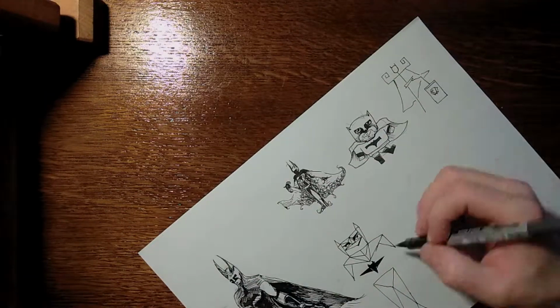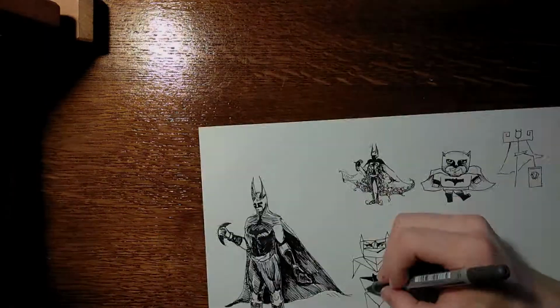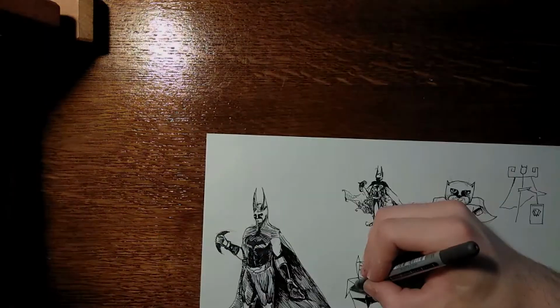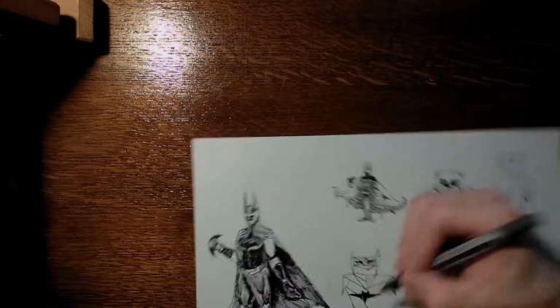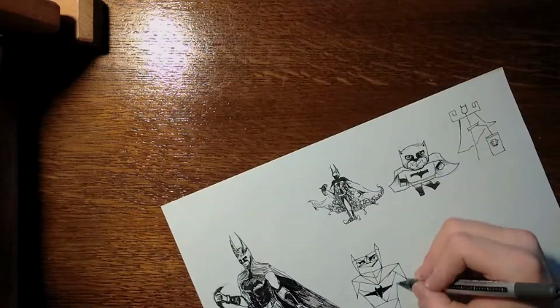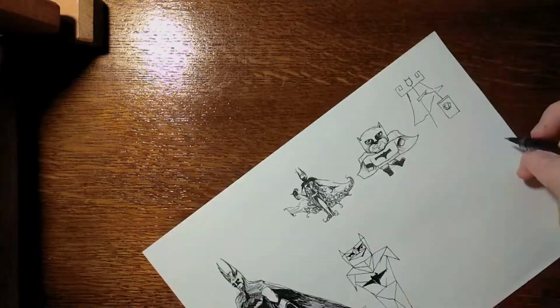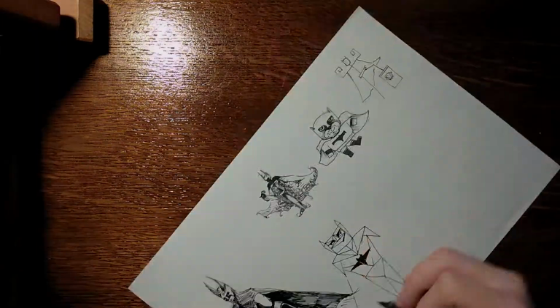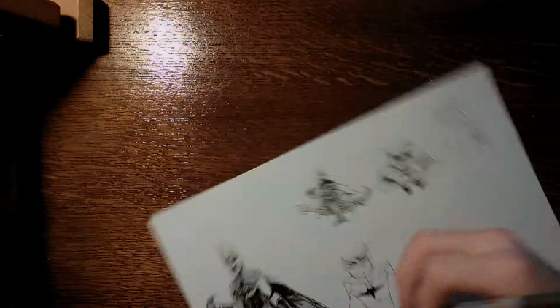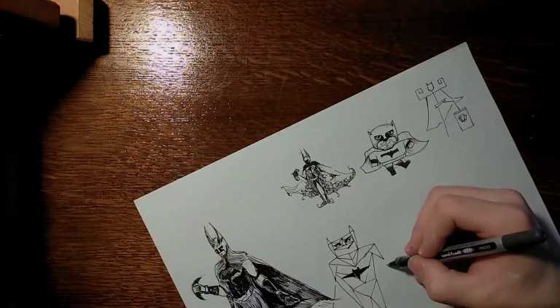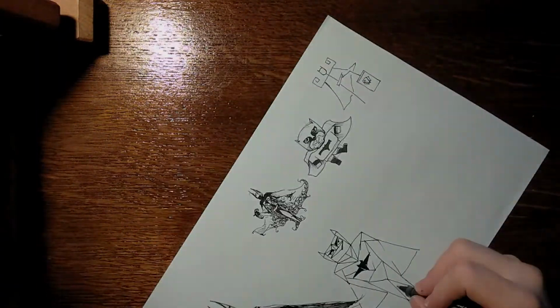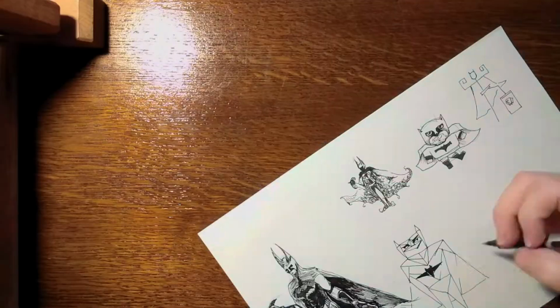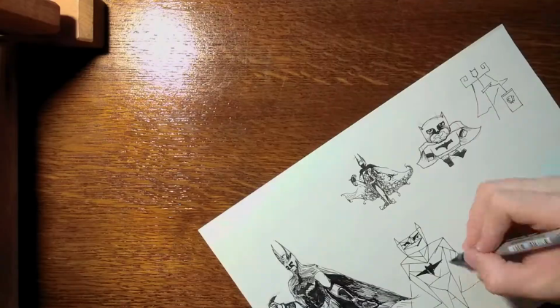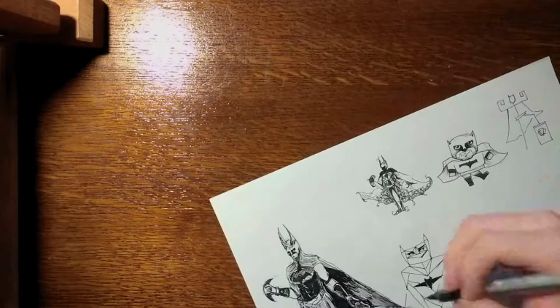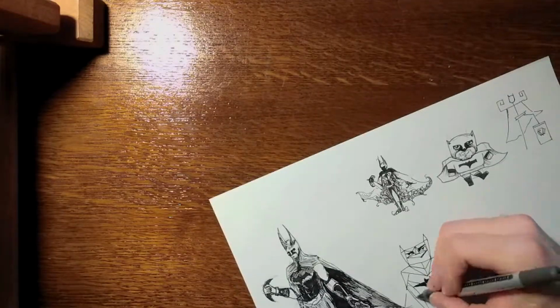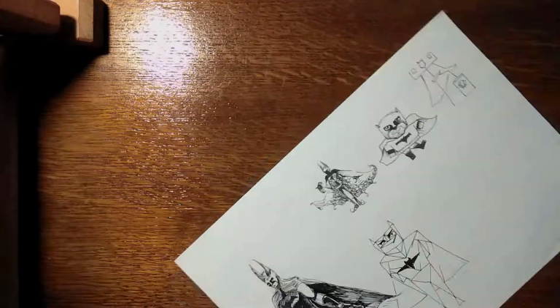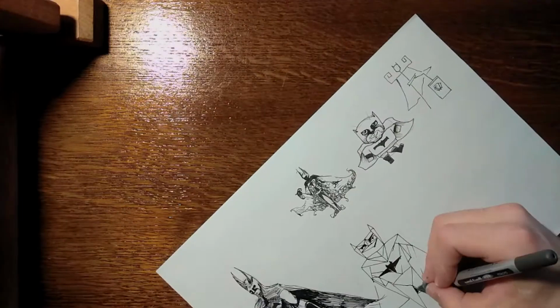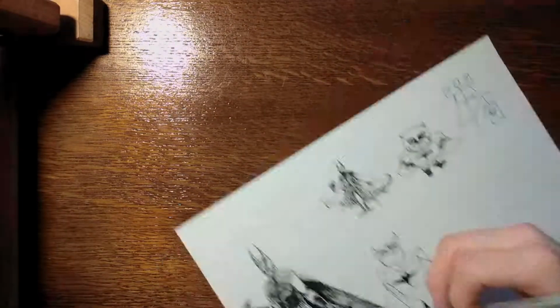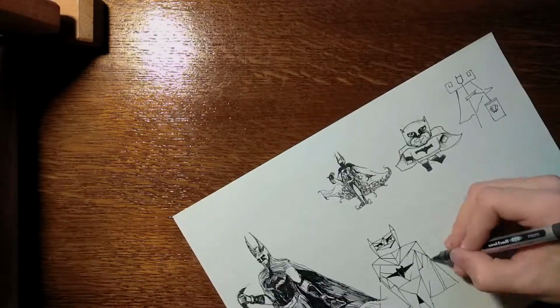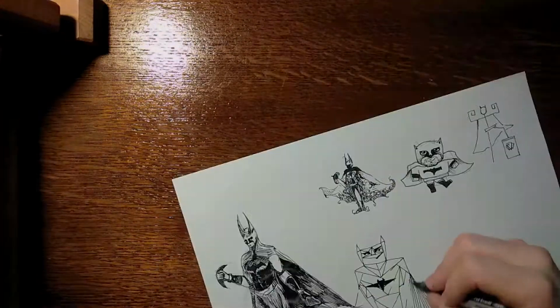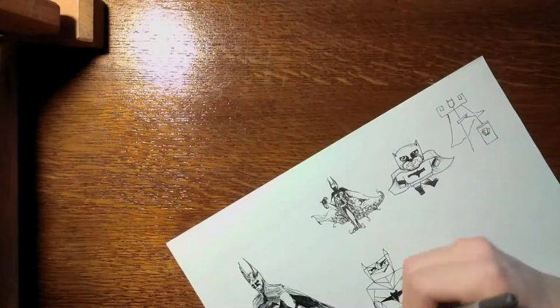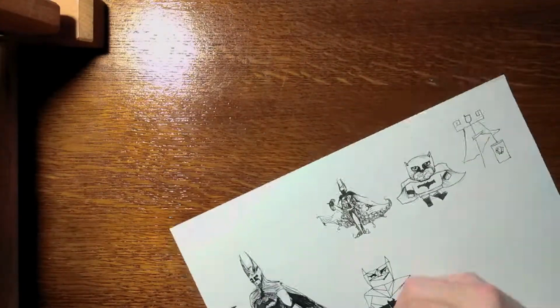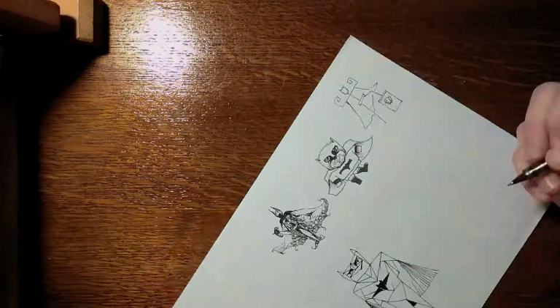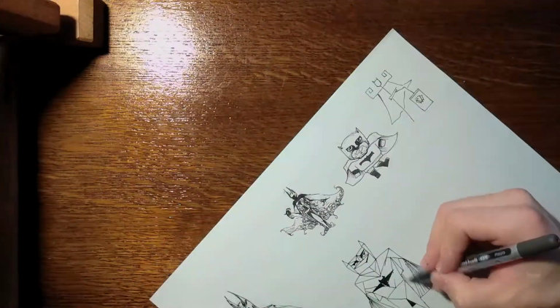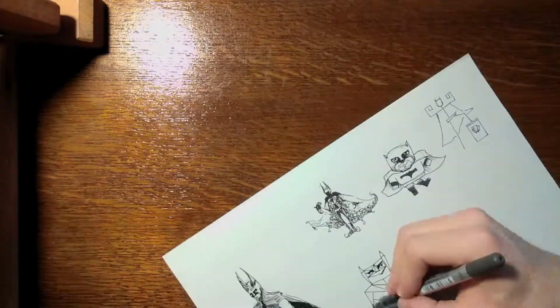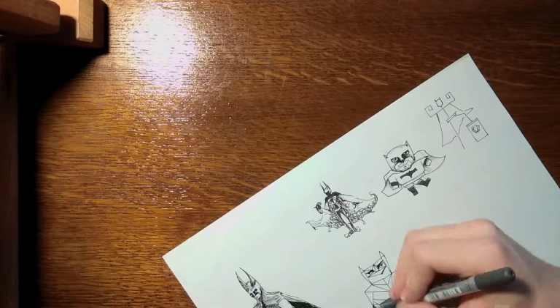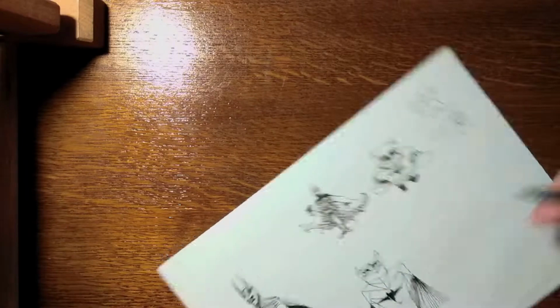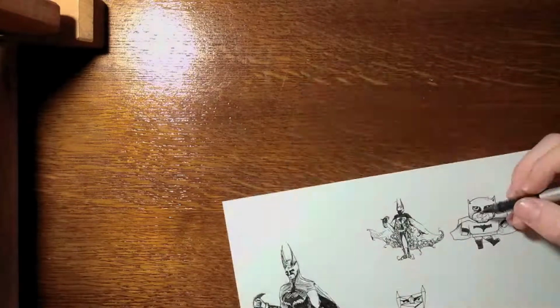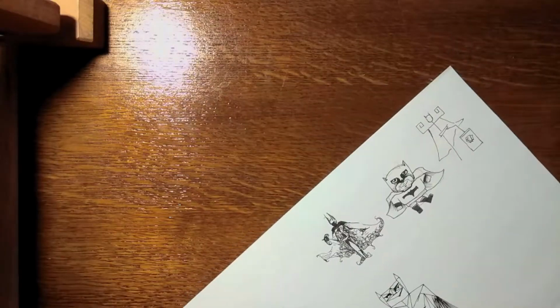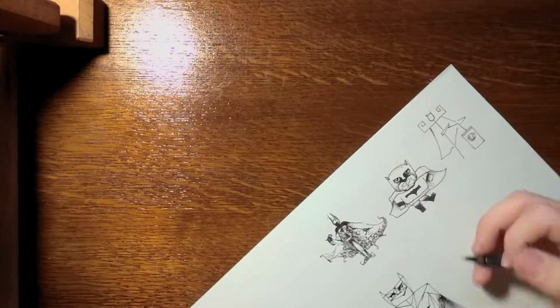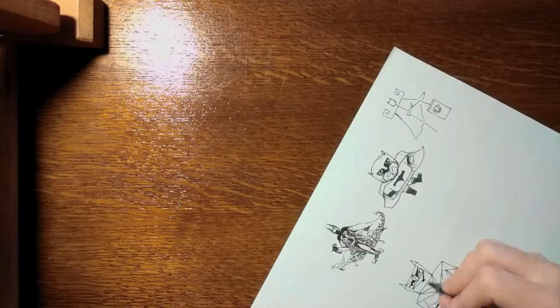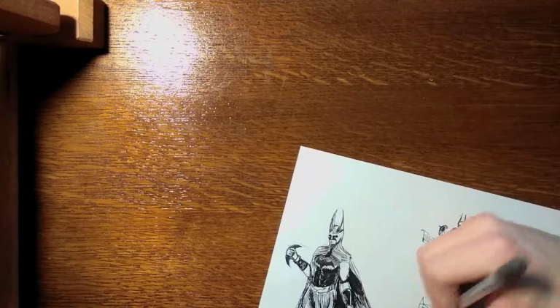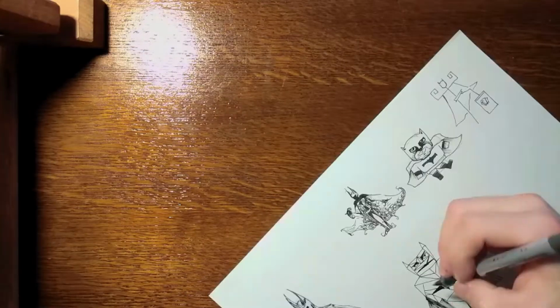The next one is Stick Figure Batman — pretty simple, clean lines. Mine are not so clean, but nothing too complicated.